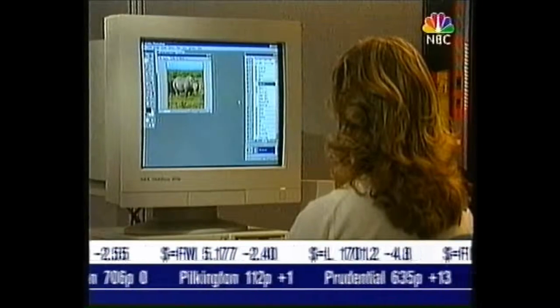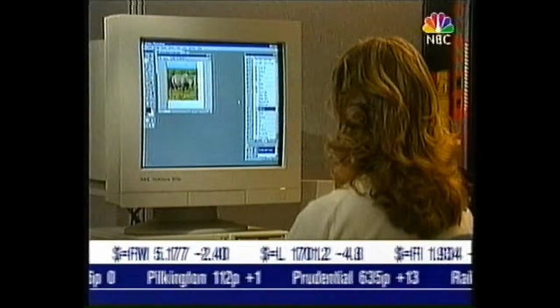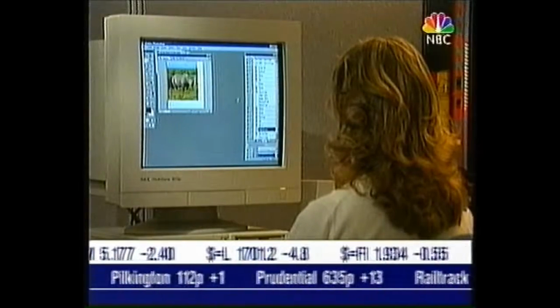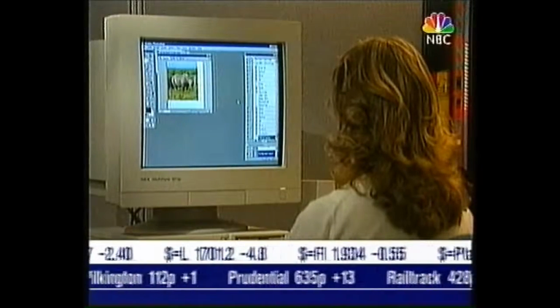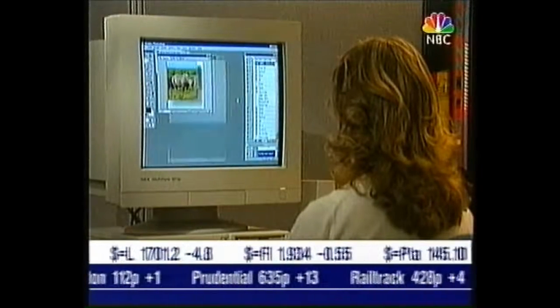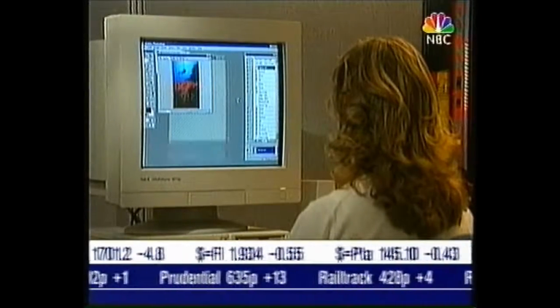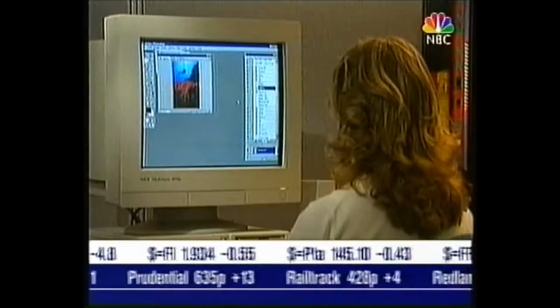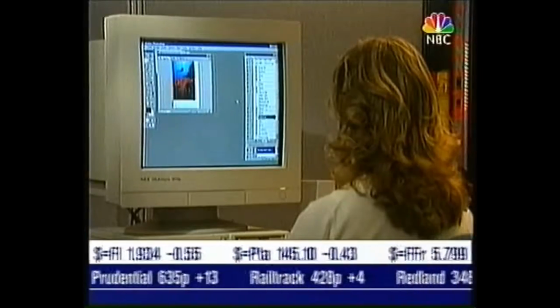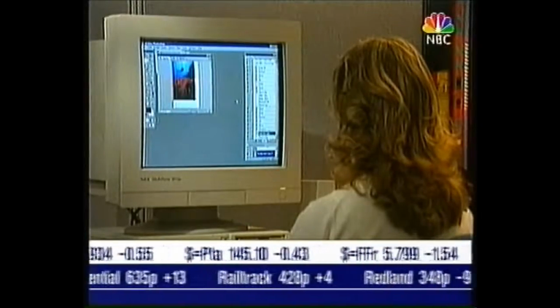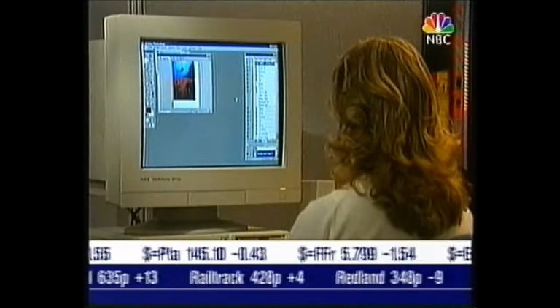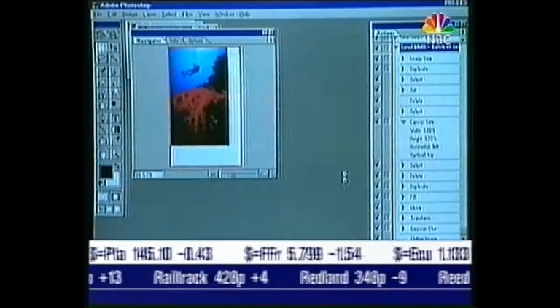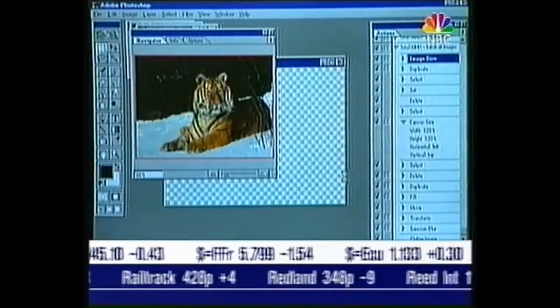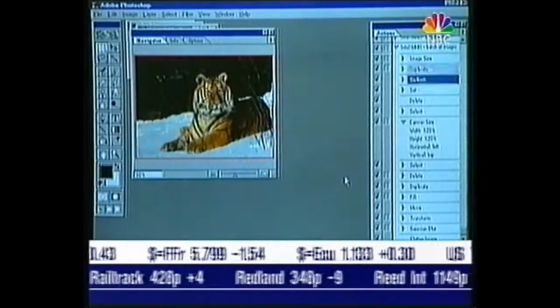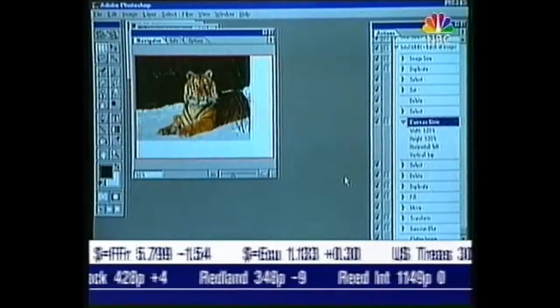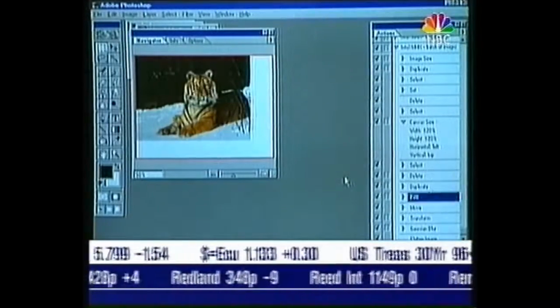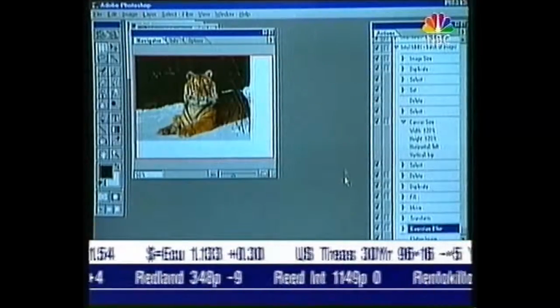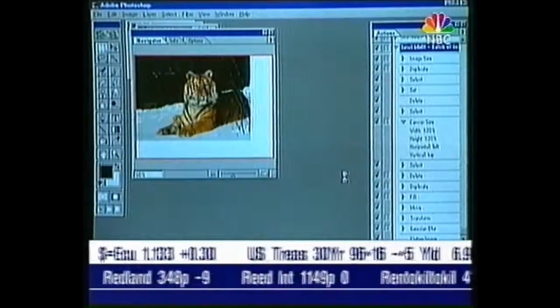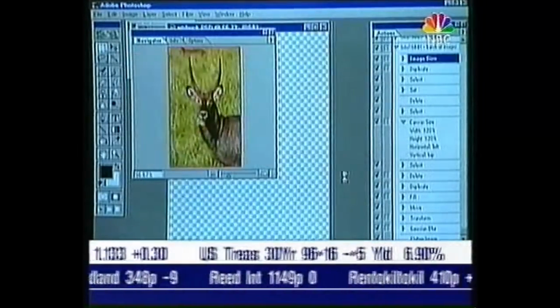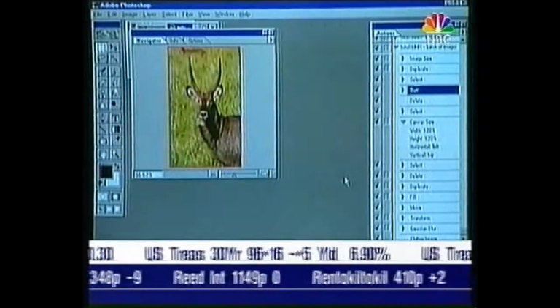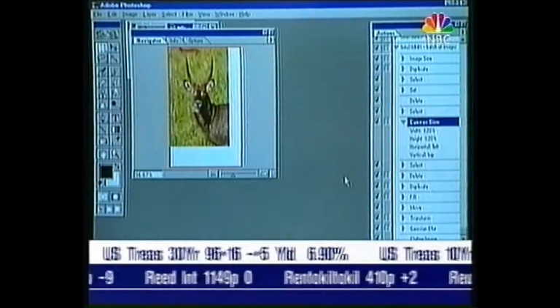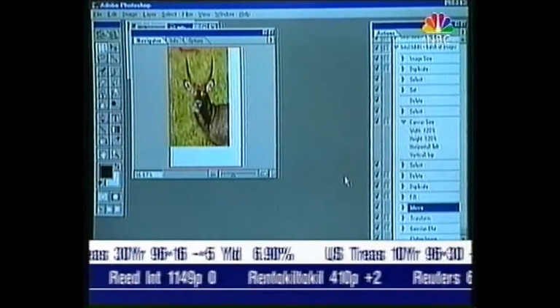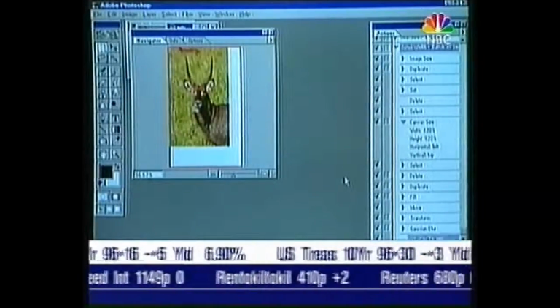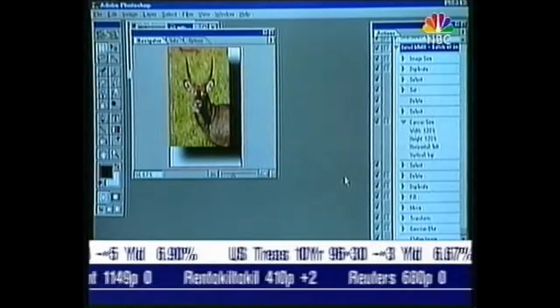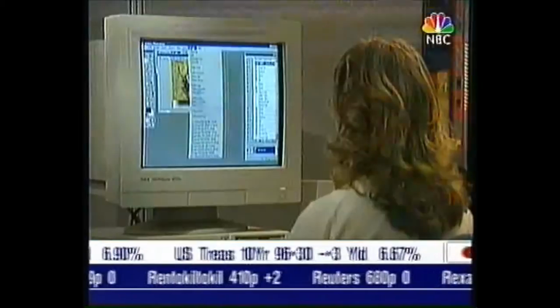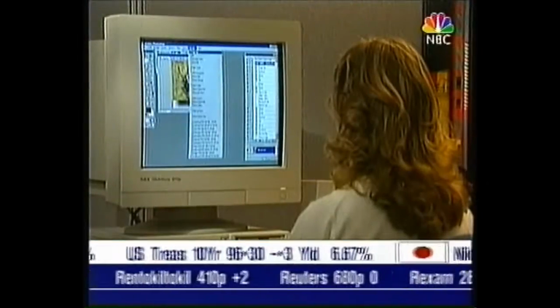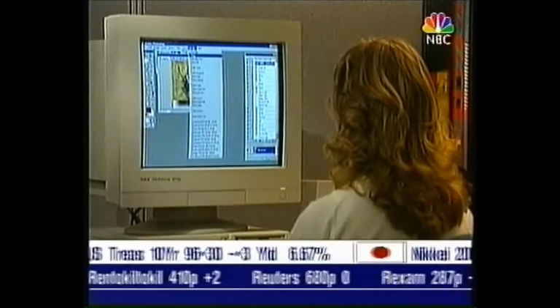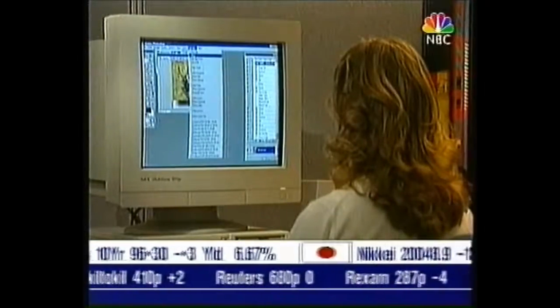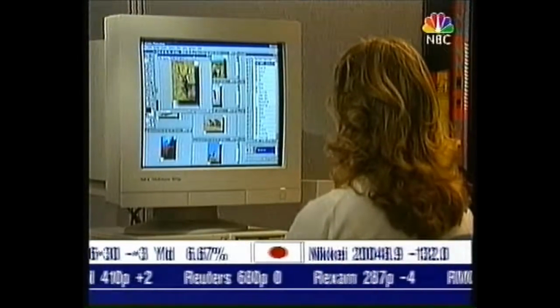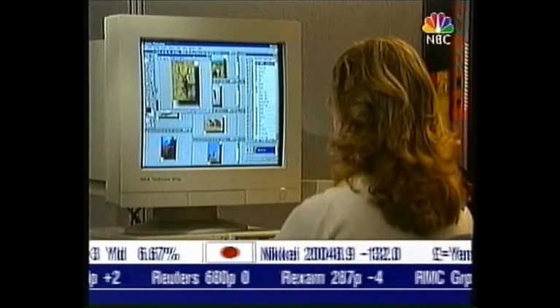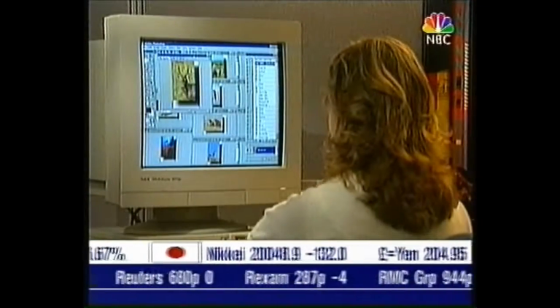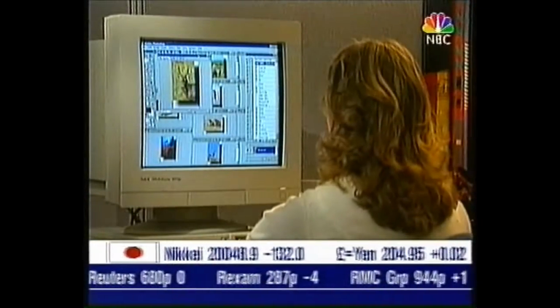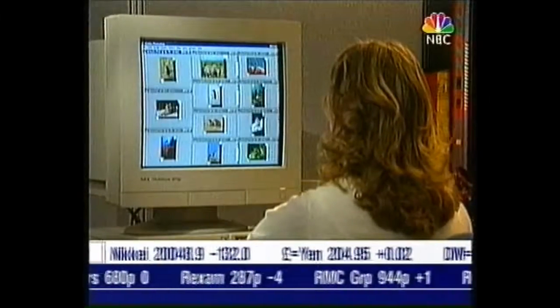The Pentium 2 is initially being targeted at the workstation market, where users require highly sophisticated graphics. Regular PC consumers will have to wait.